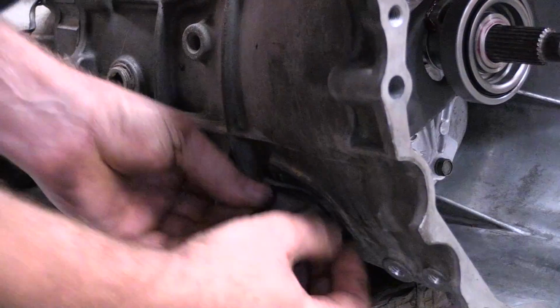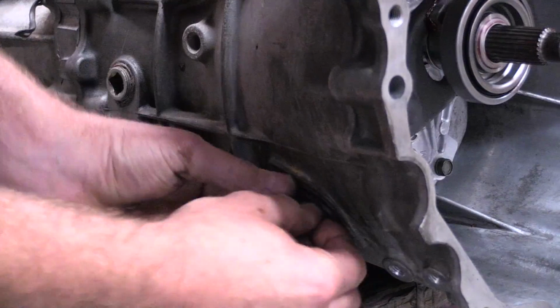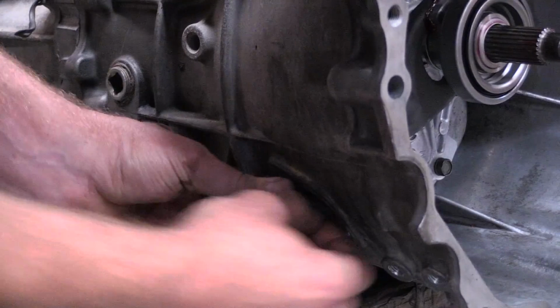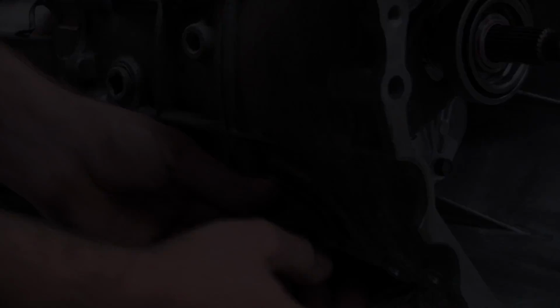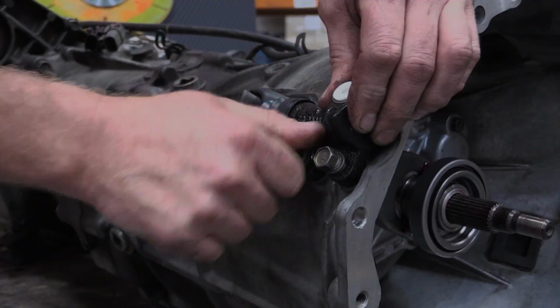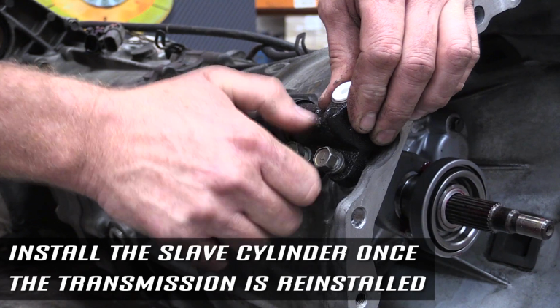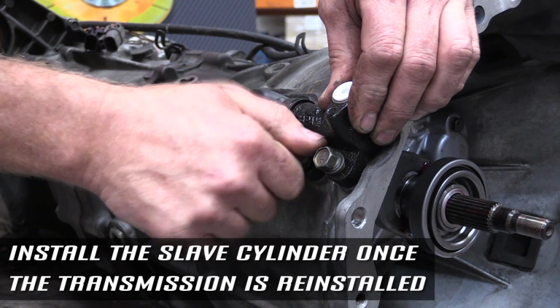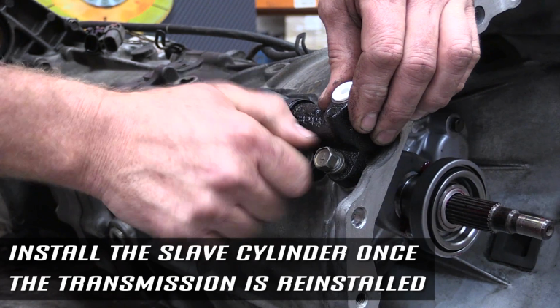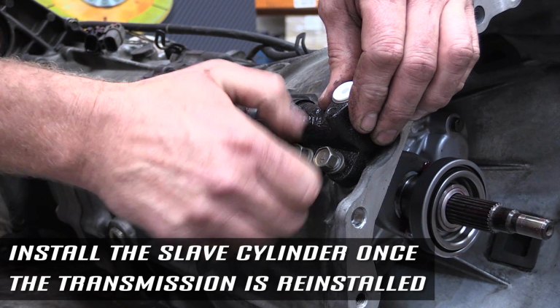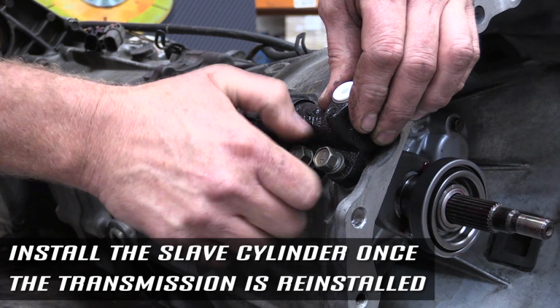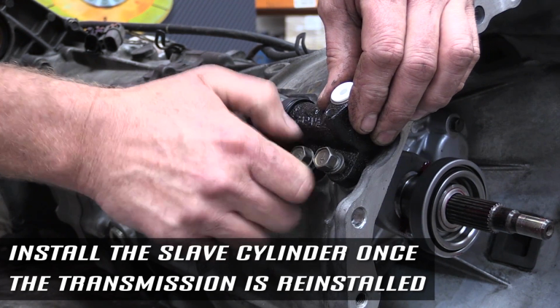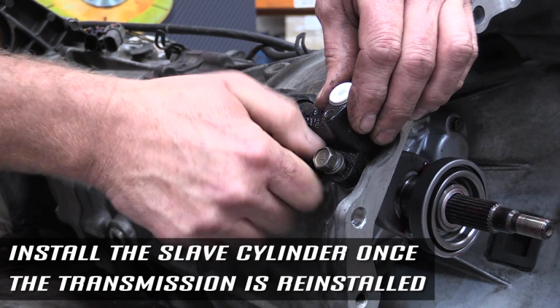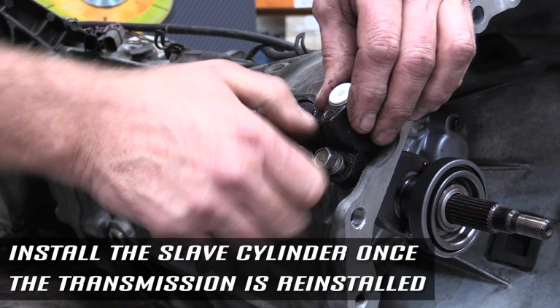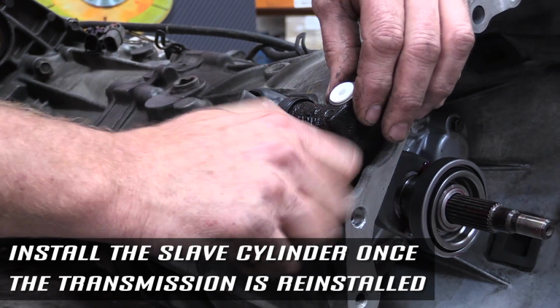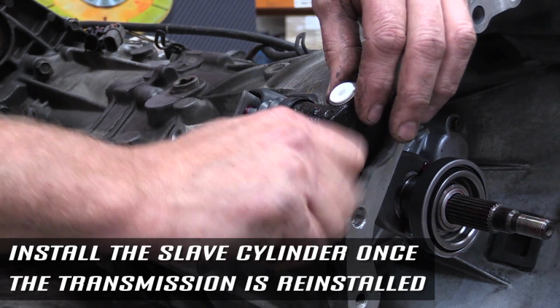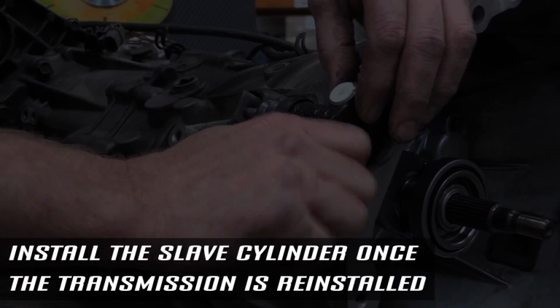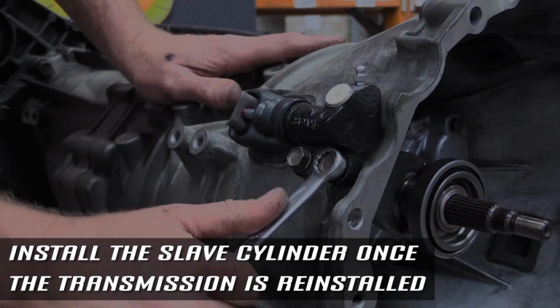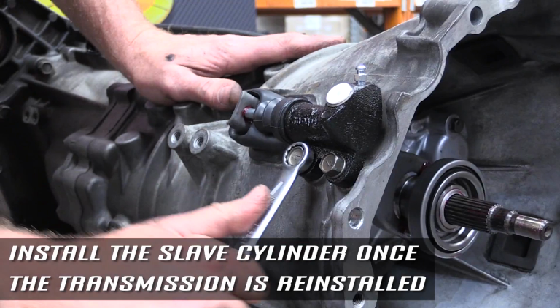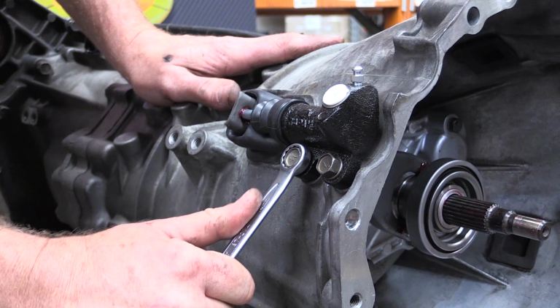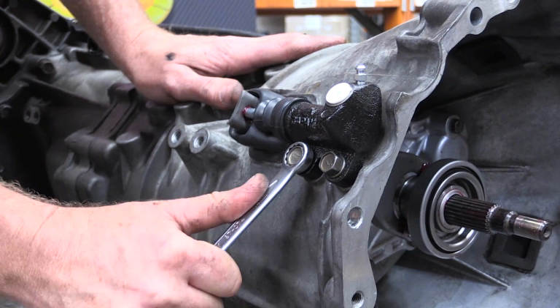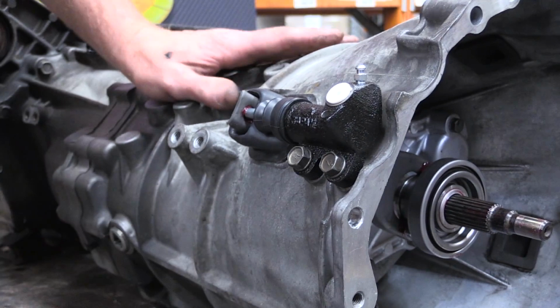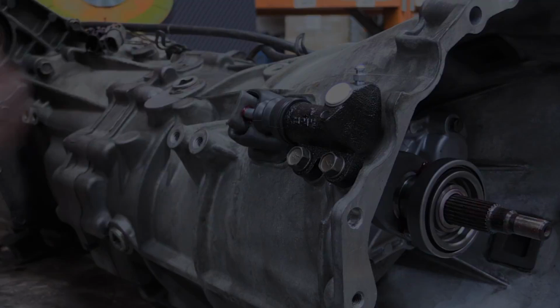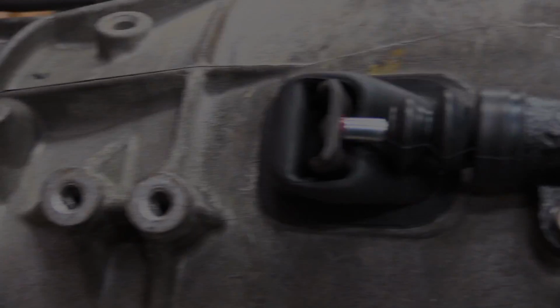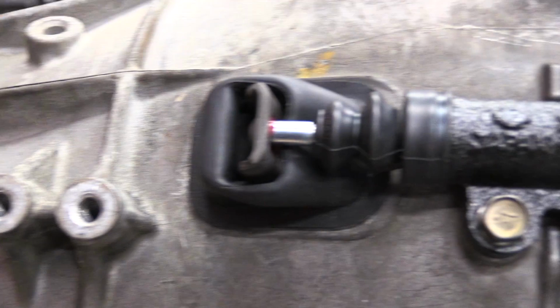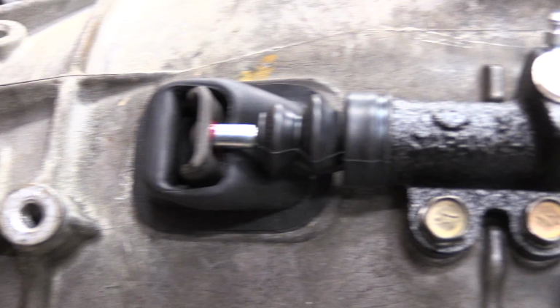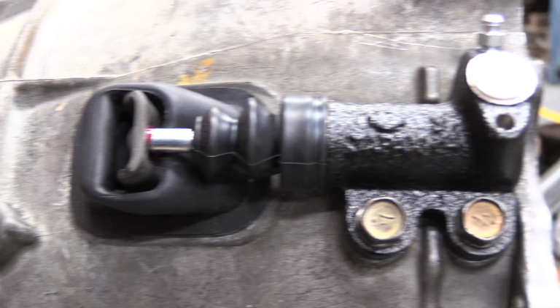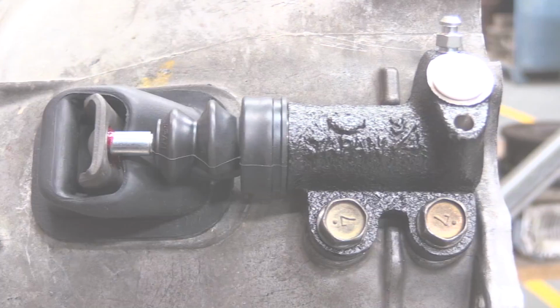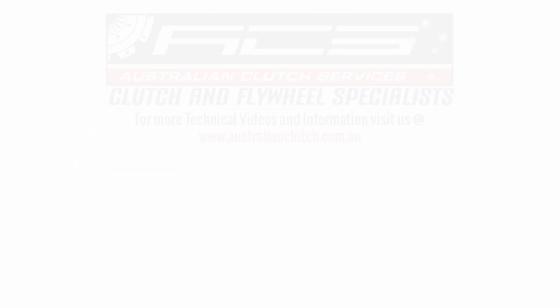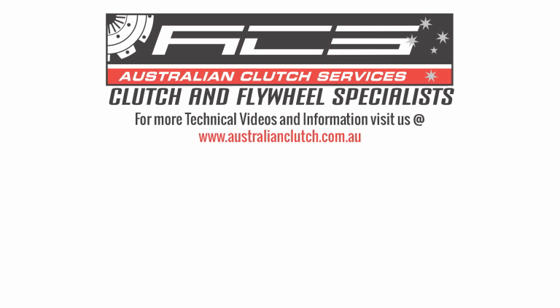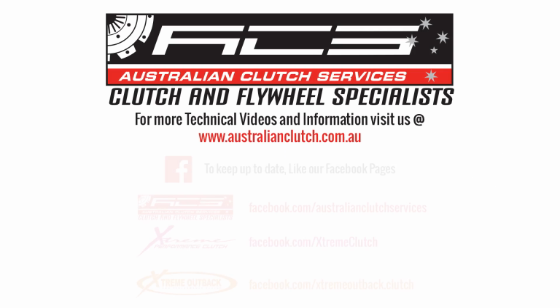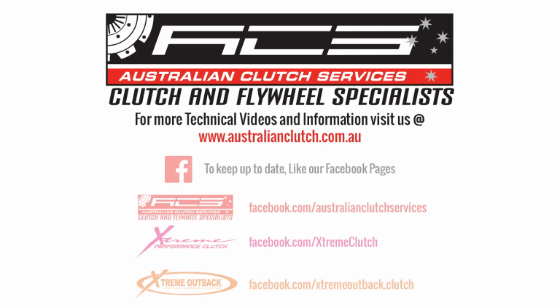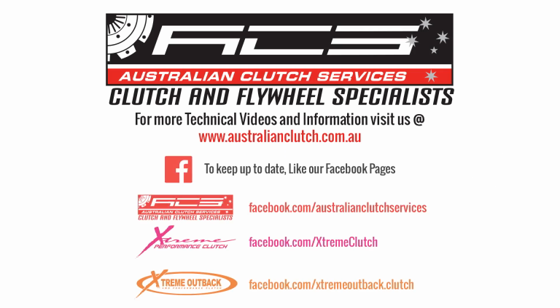With the new clutch mounted on the vehicle and the transmission carefully guided in place, install the new slave cylinder on the bell housing. Ensure to refill the transmission with fresh gear oil before starting the engine.